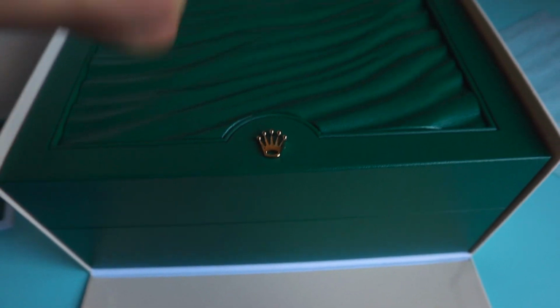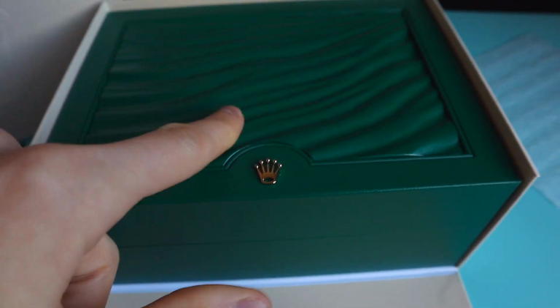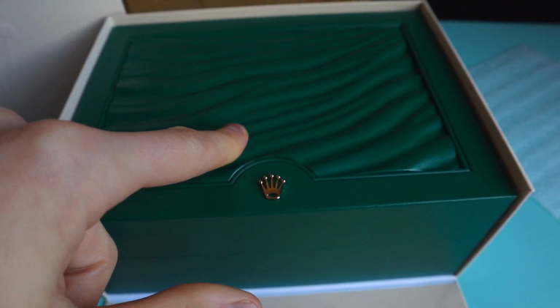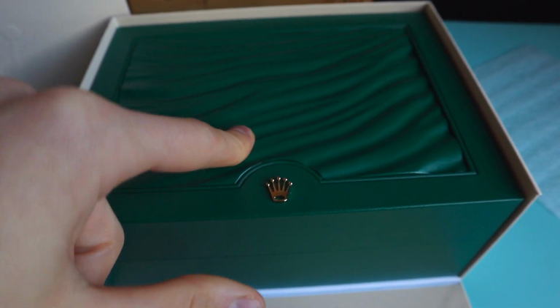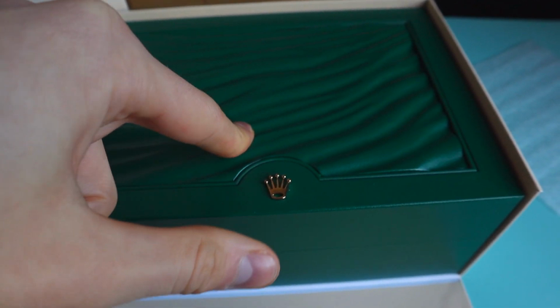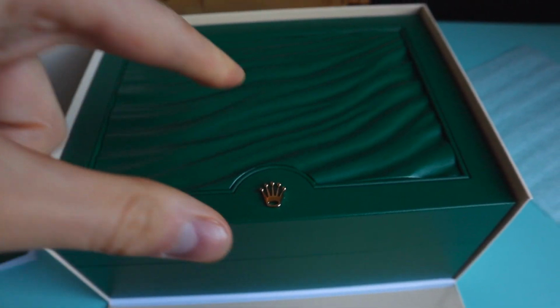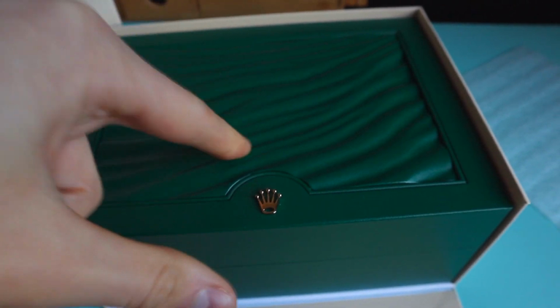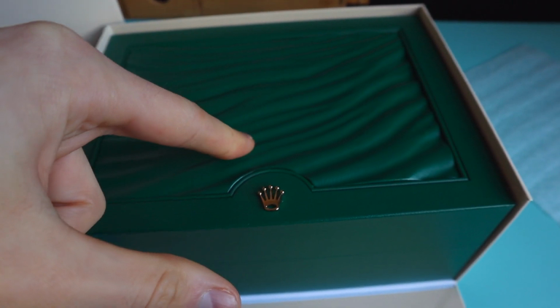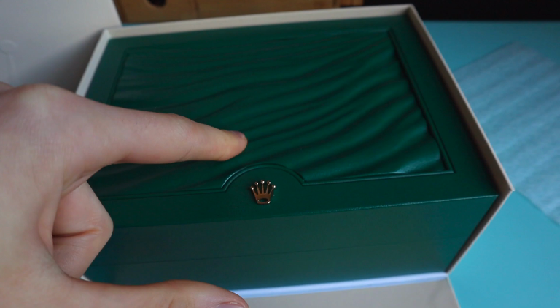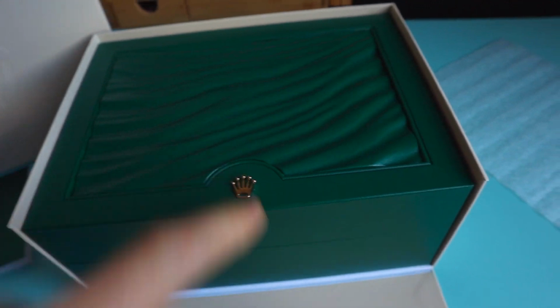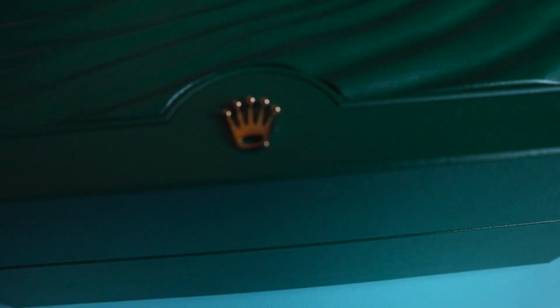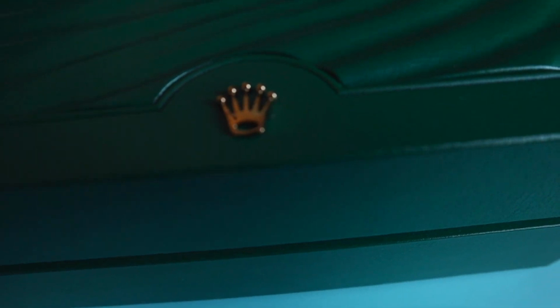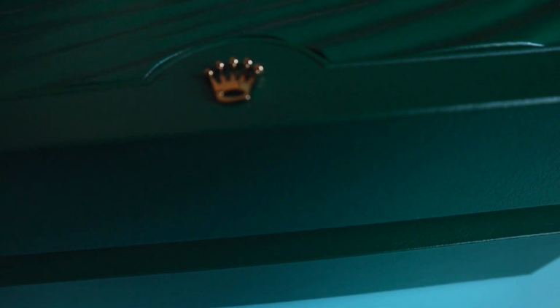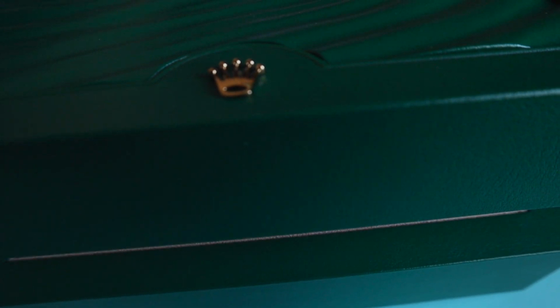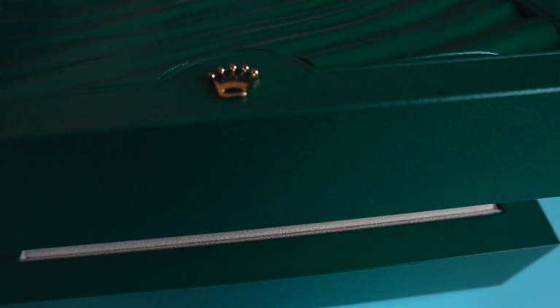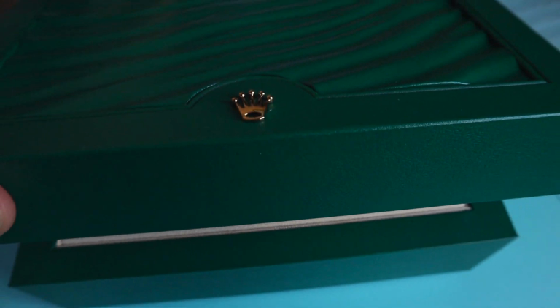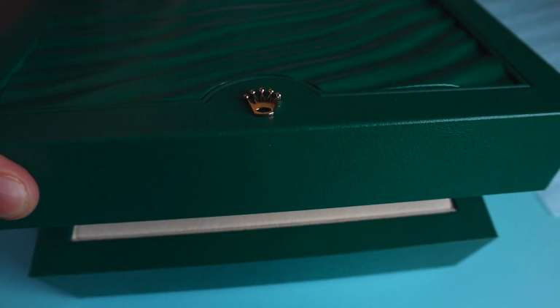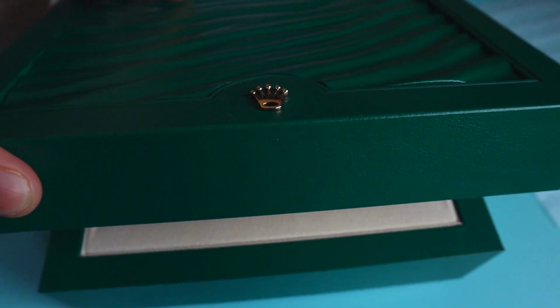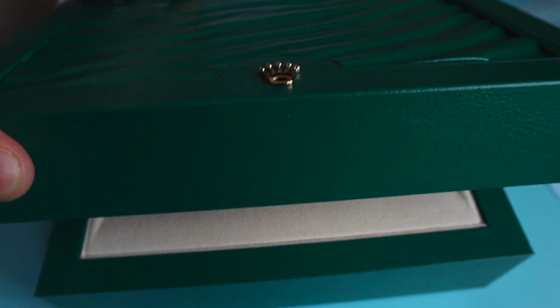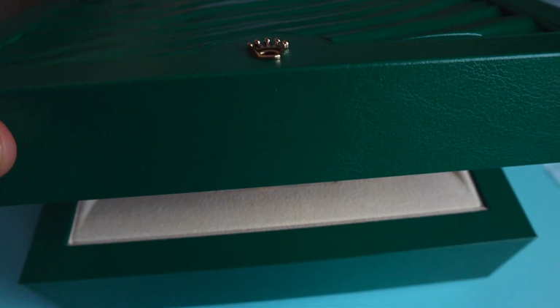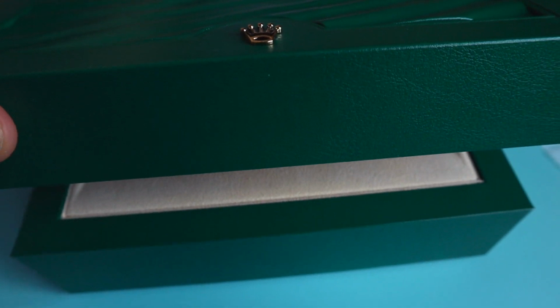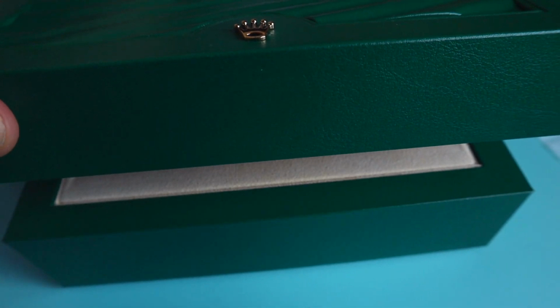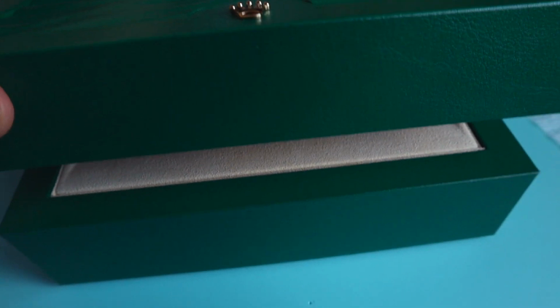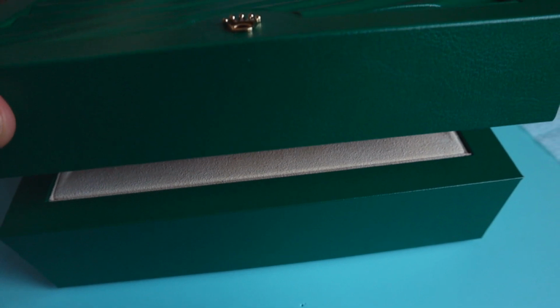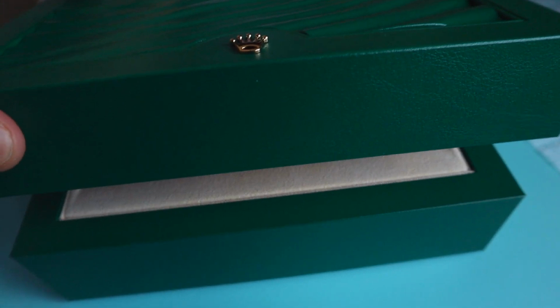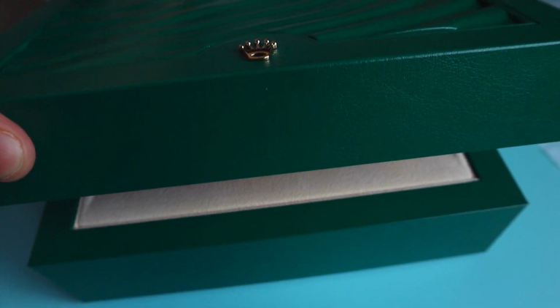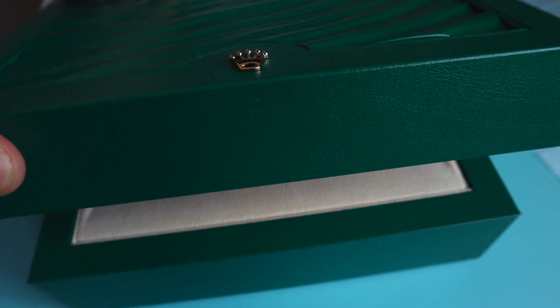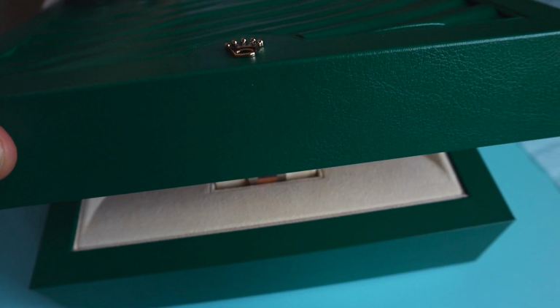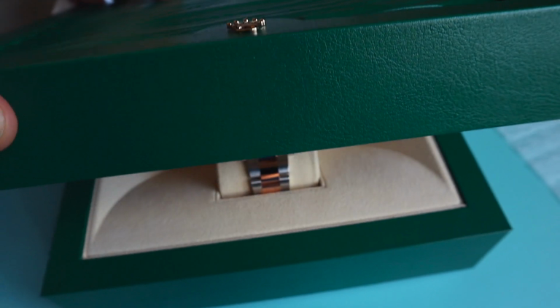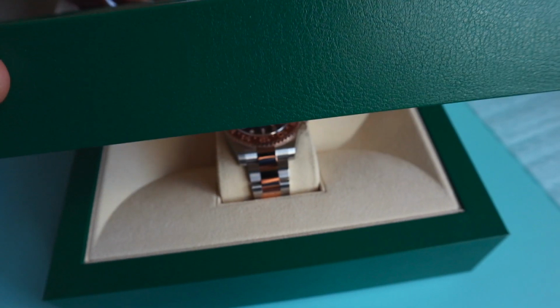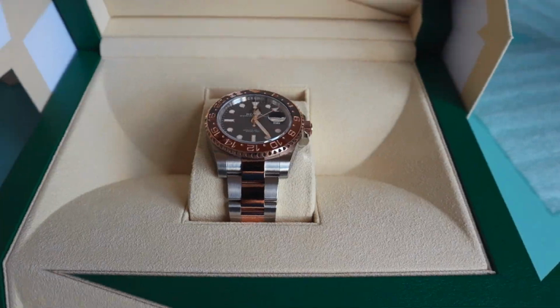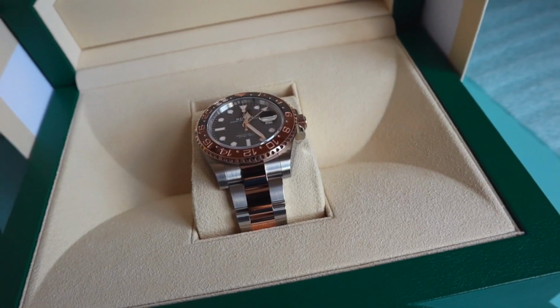The Rolex, the watch is inside here. Do you want to see what's inside? Do you really want to see what's inside? Let's give it a go. Wow.